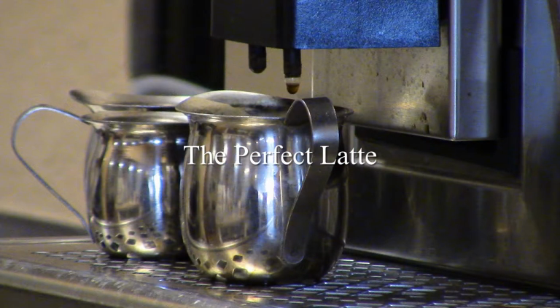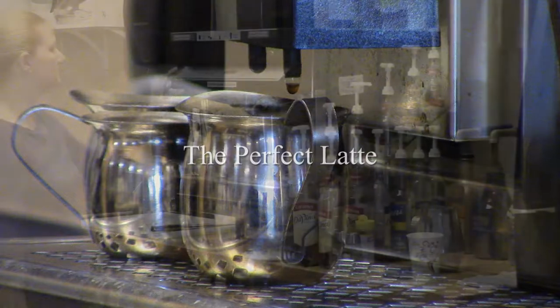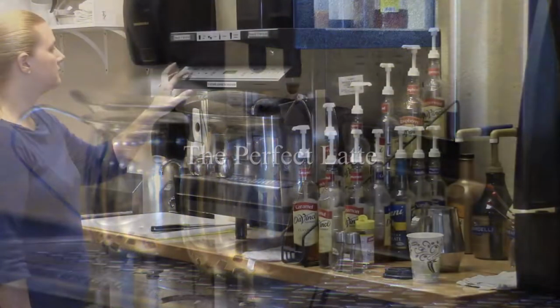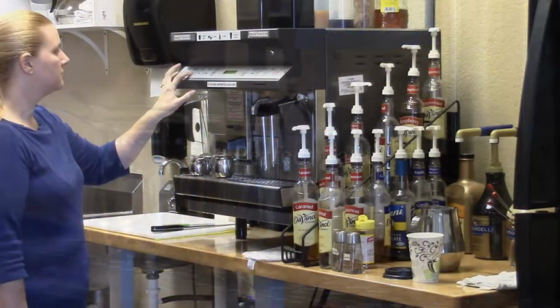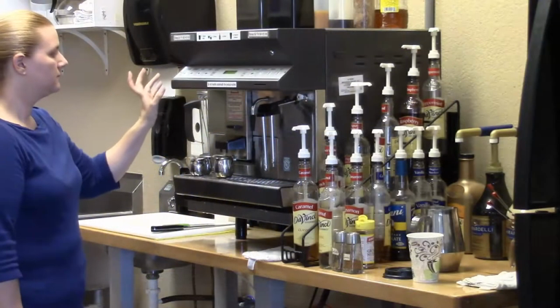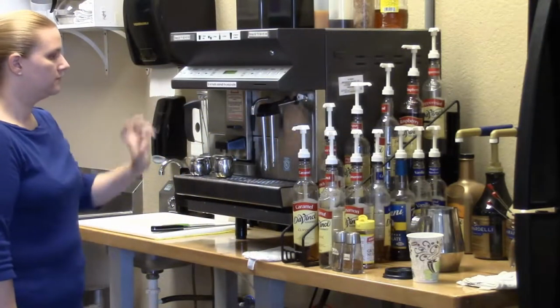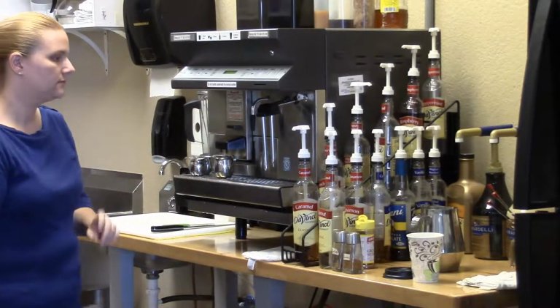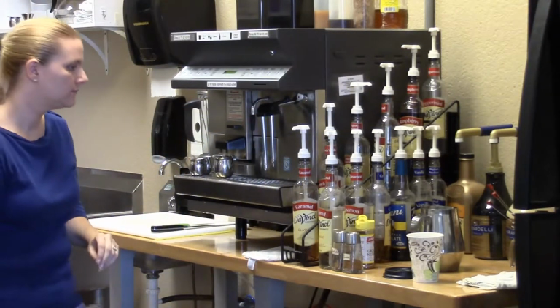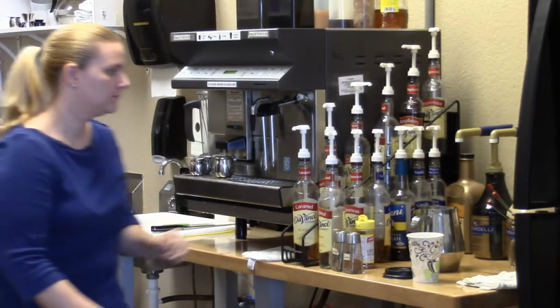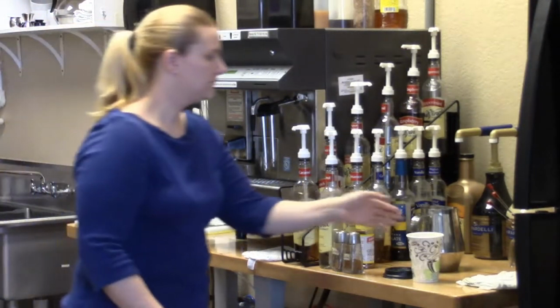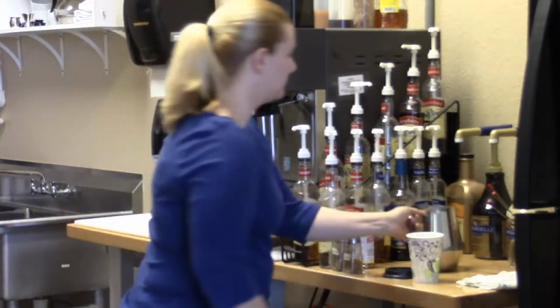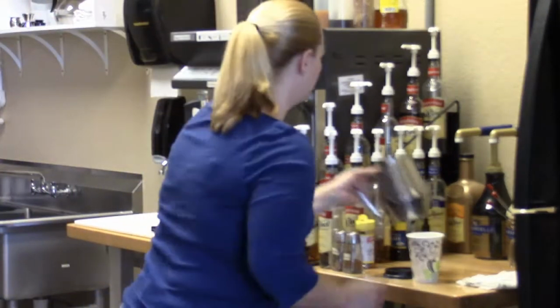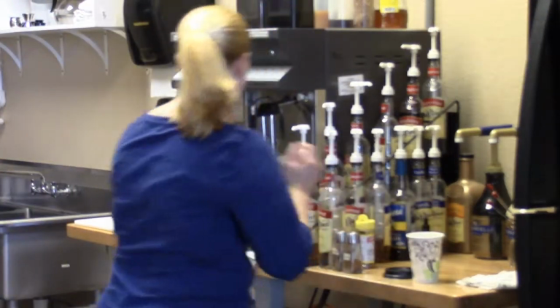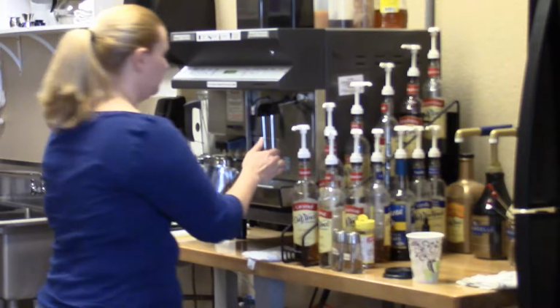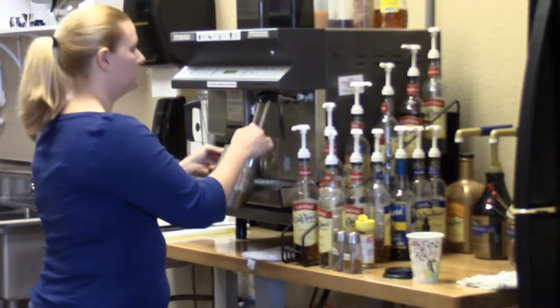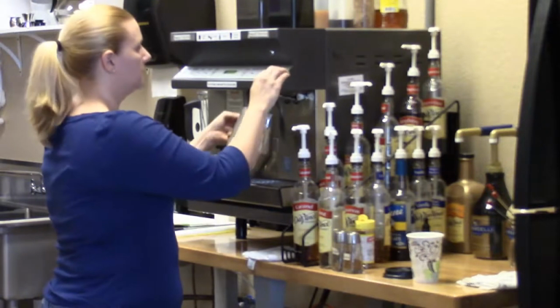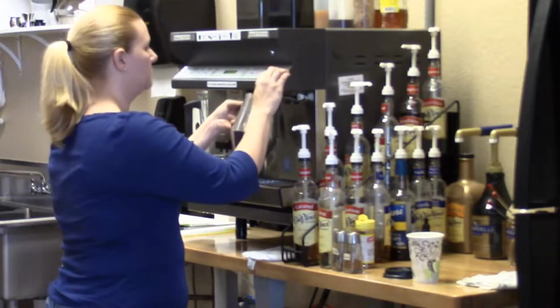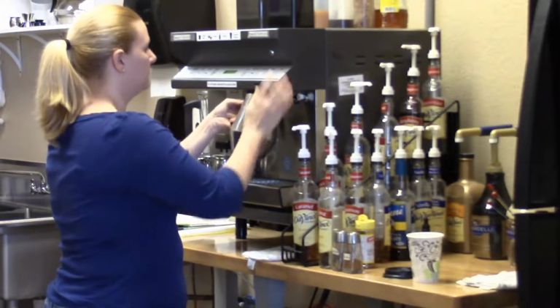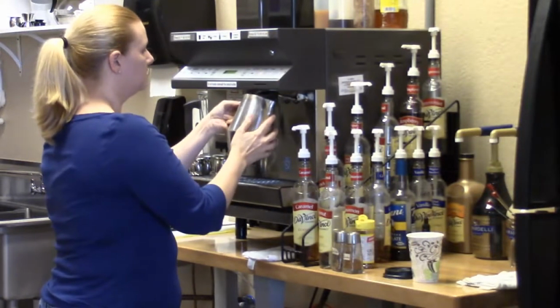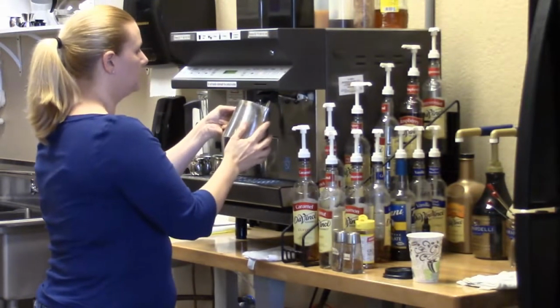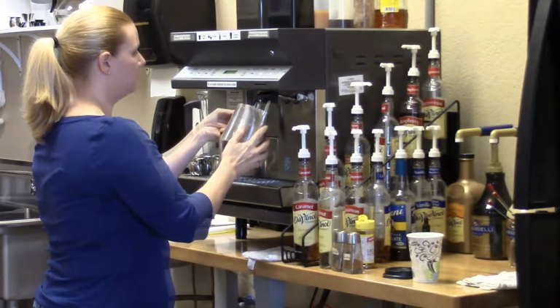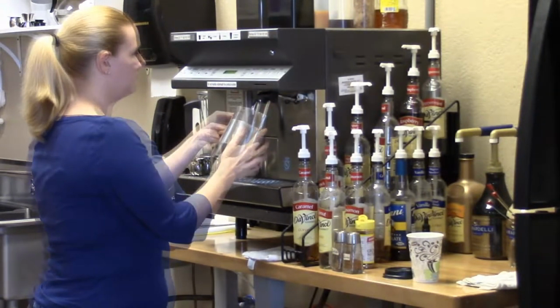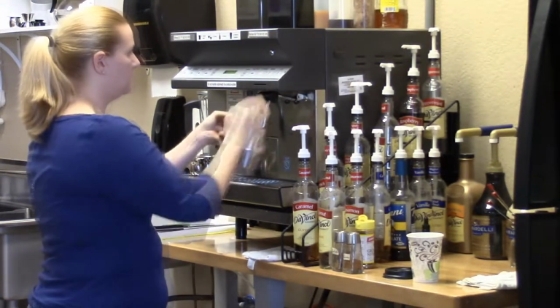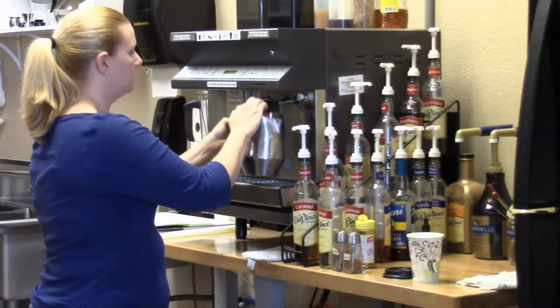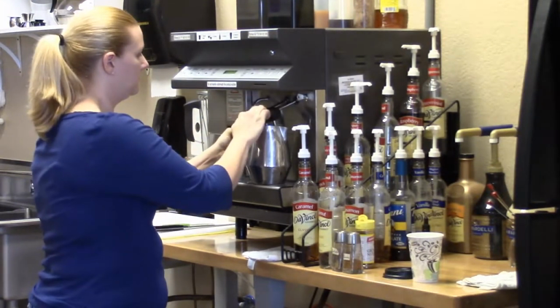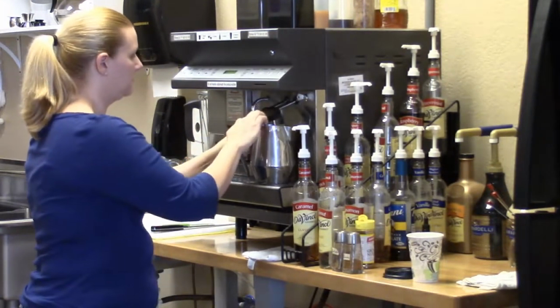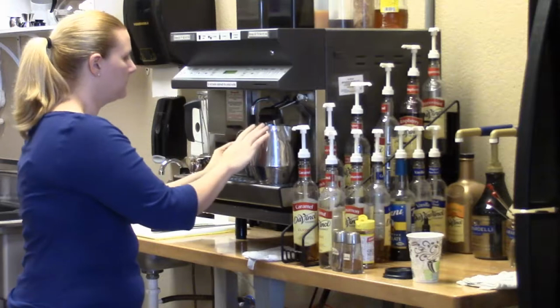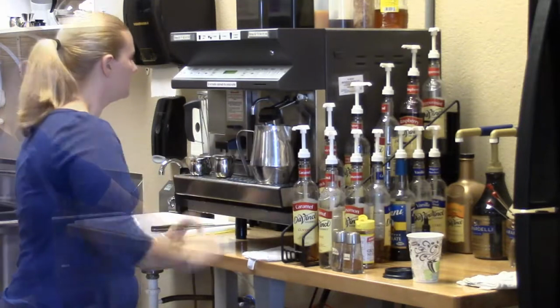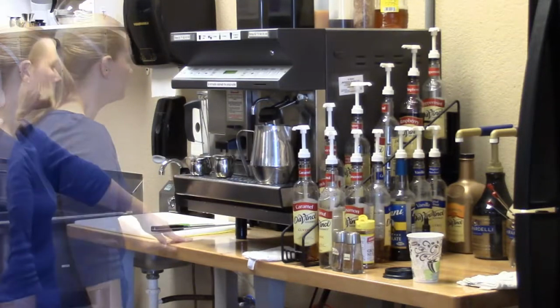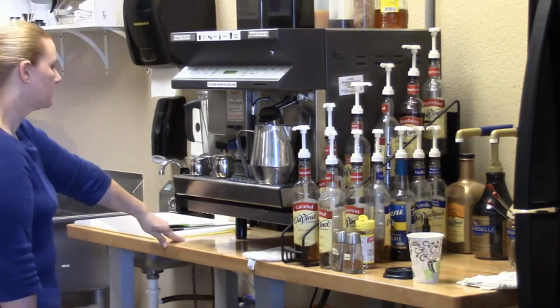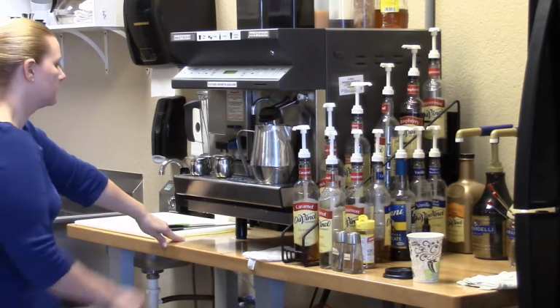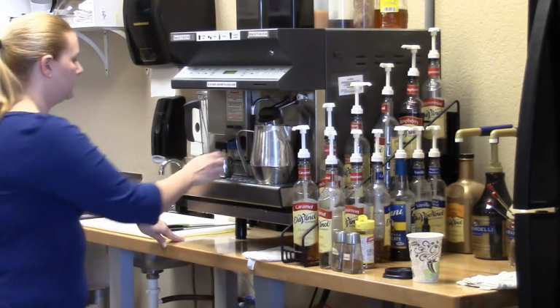Our lattes at Wide Awake Cafe come in three different sizes: 12, 16, or 20 ounce. We also do them iced or frozen. They have two shots of espresso in the 12 ounce, three in the 16 ounce, and four in the 20 ounce.